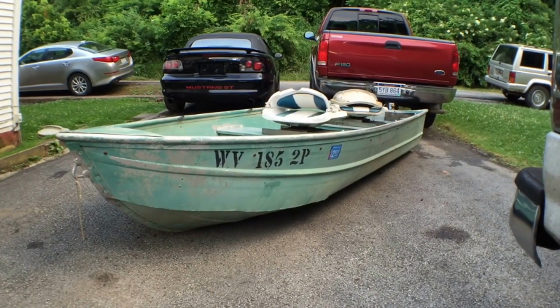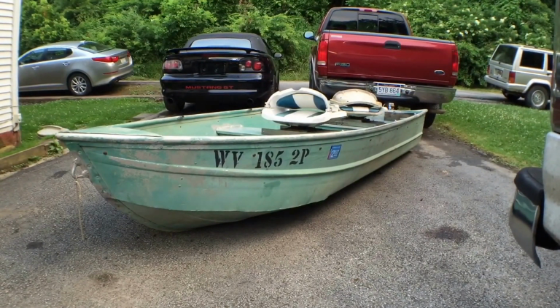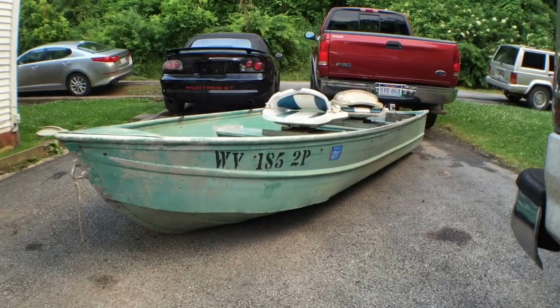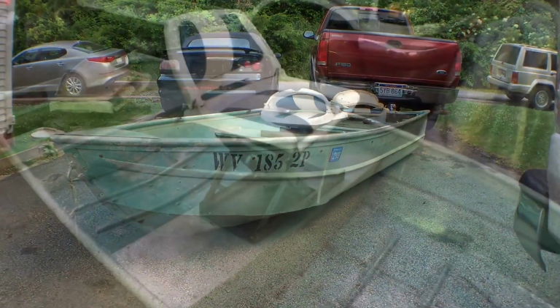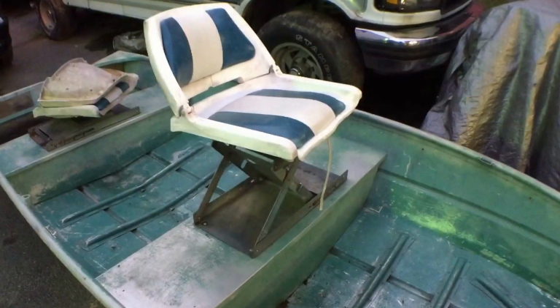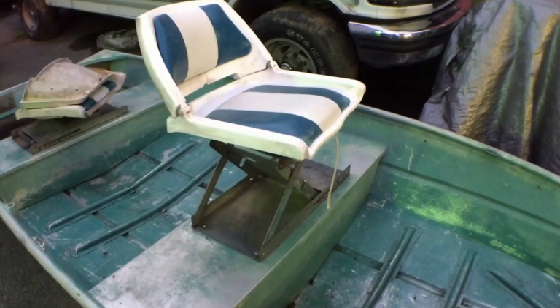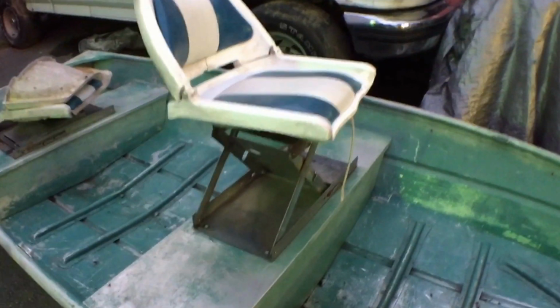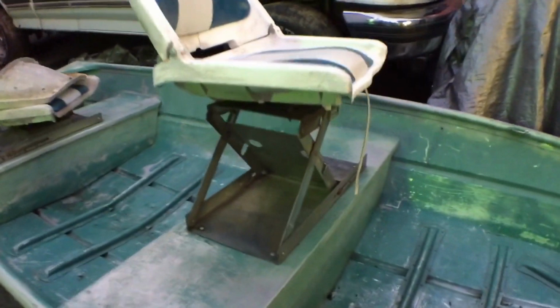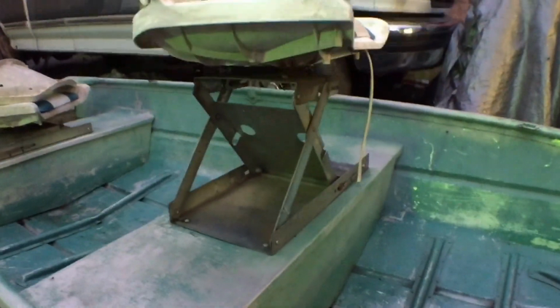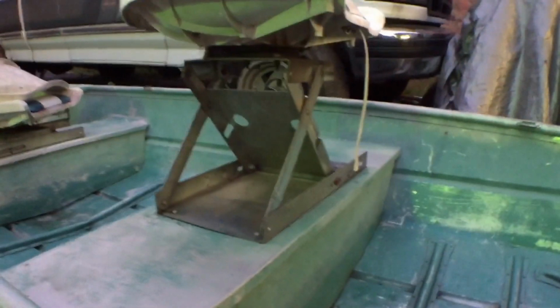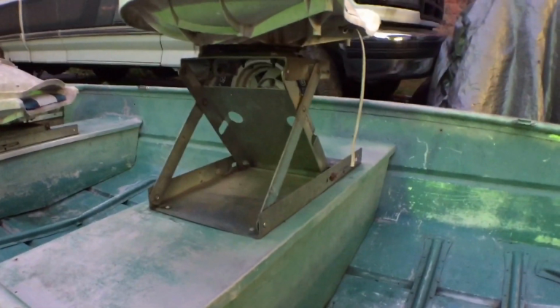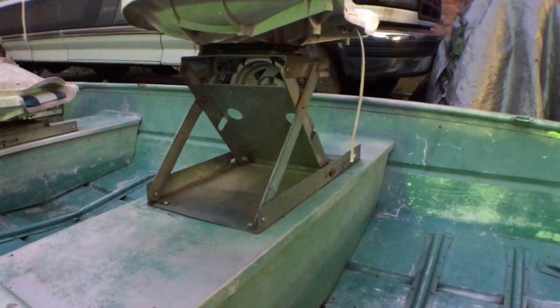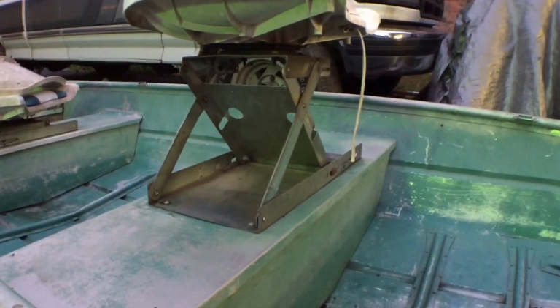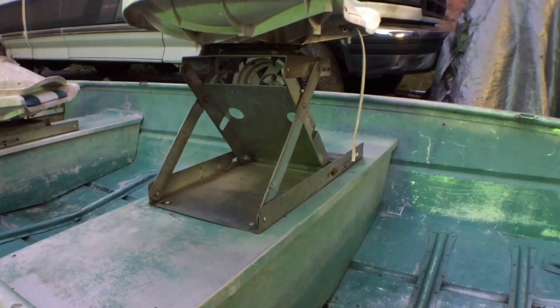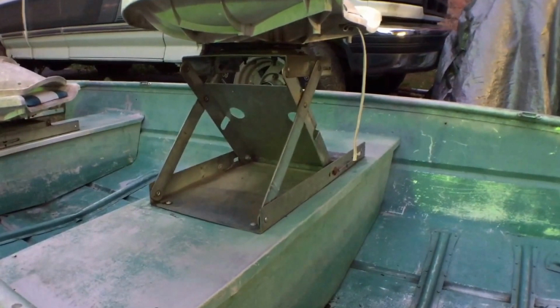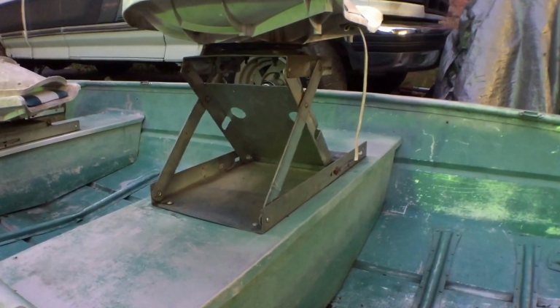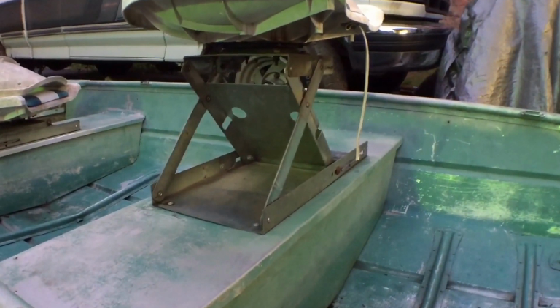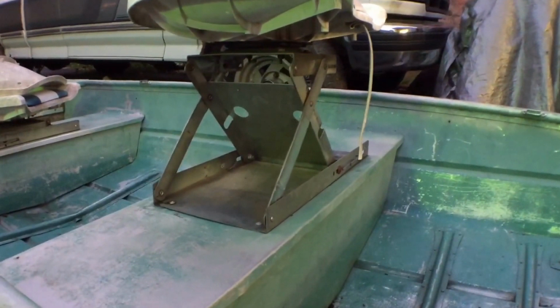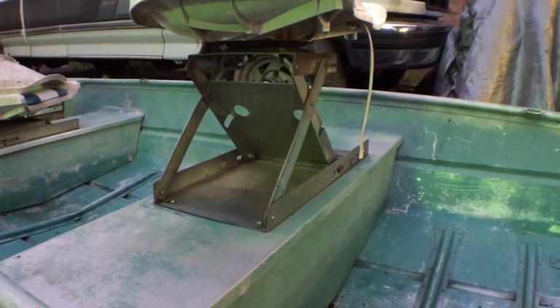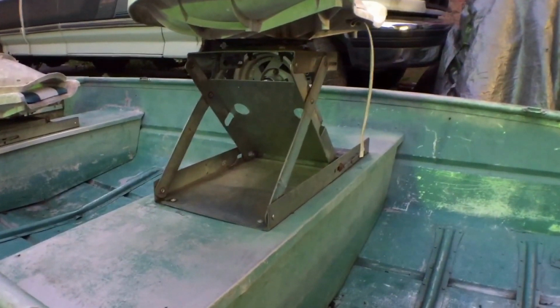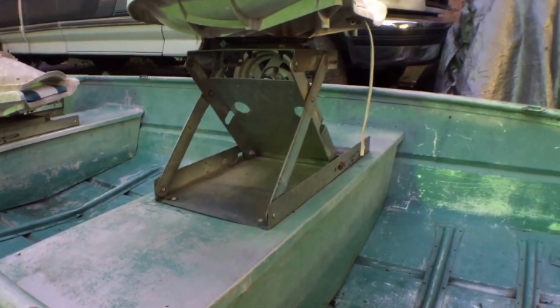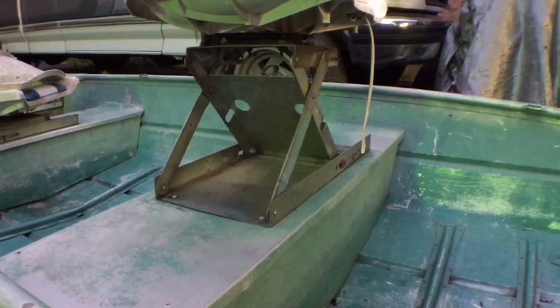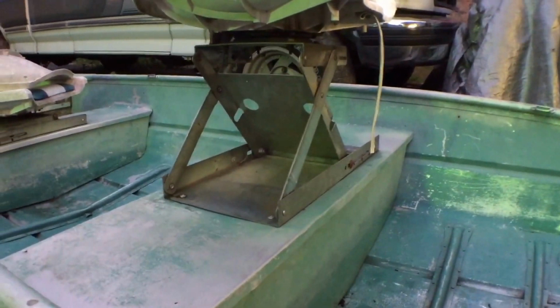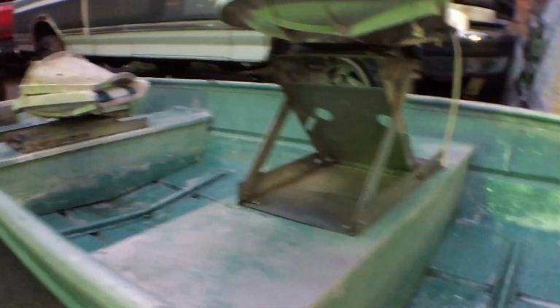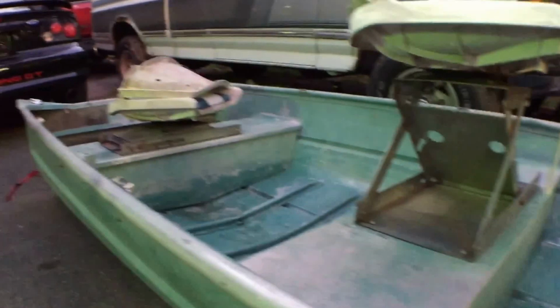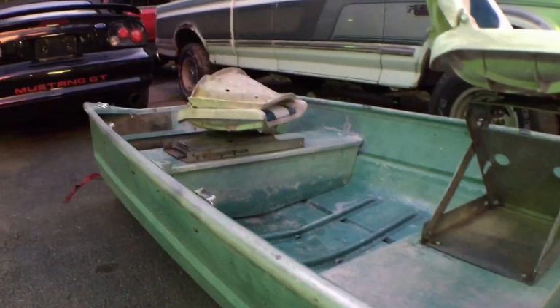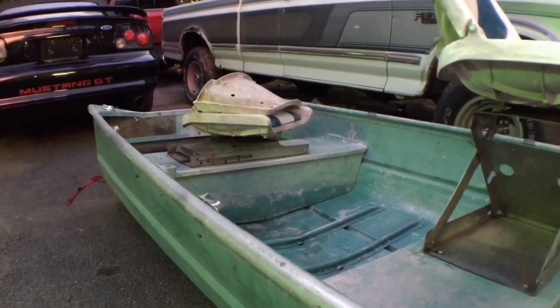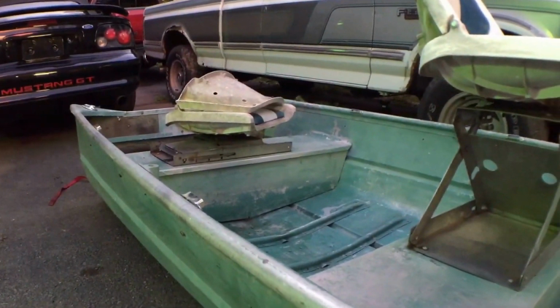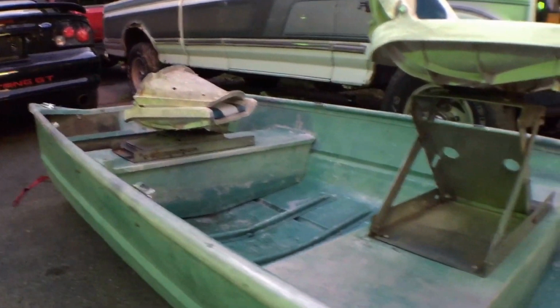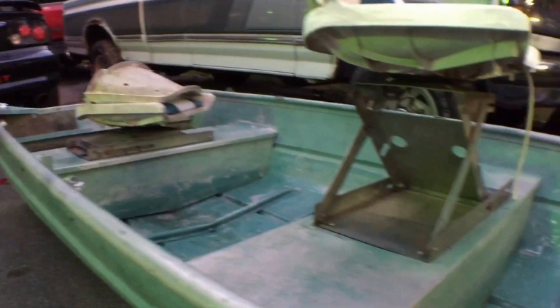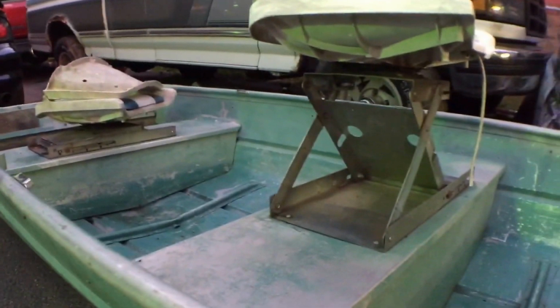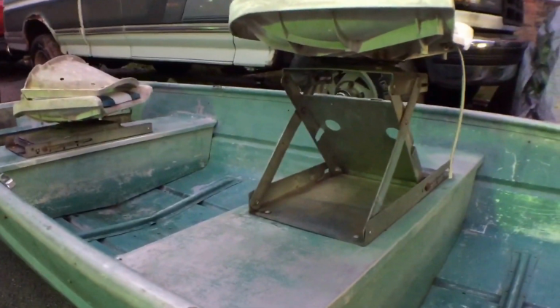I thought this was pretty cool — check this out. It's a seat, like a scissor jack seat. You pull up on it and it slides open. When you shut it, it looks like that. I think it's pretty cool.